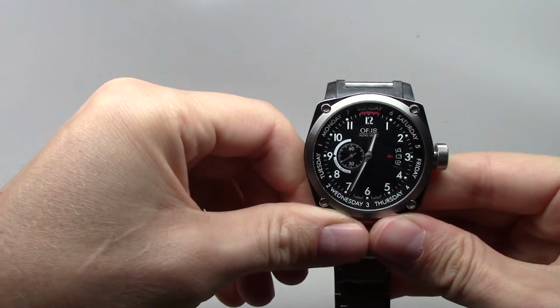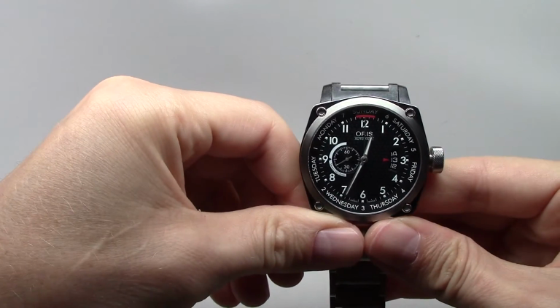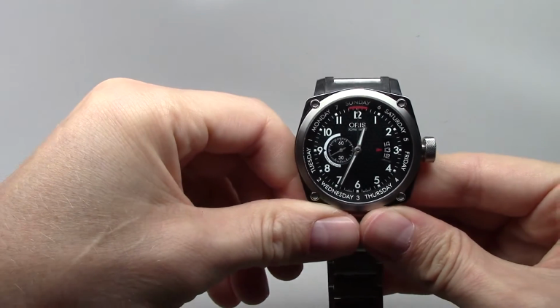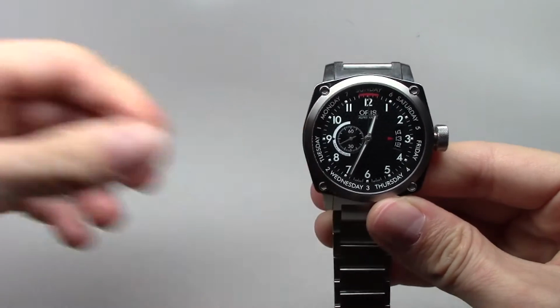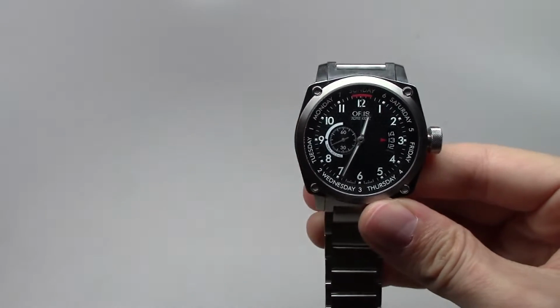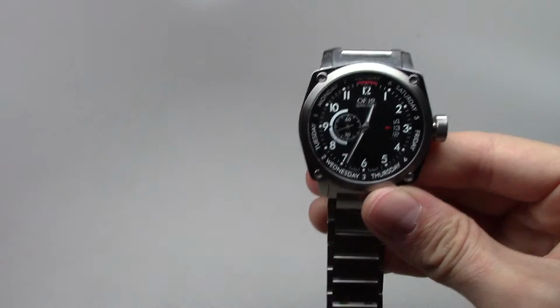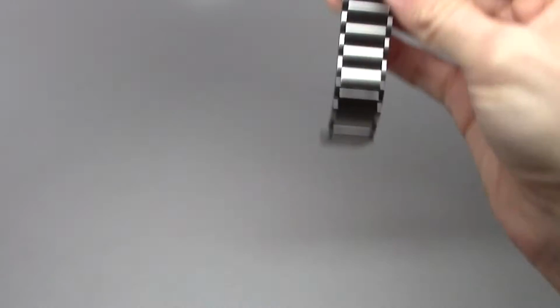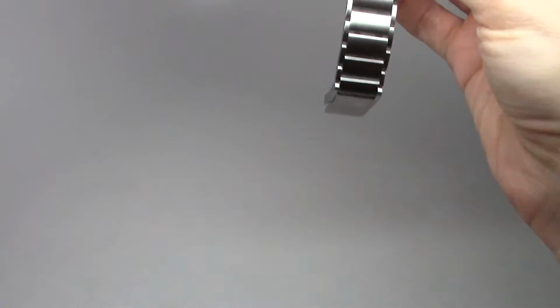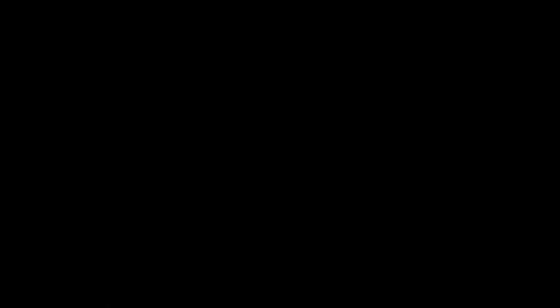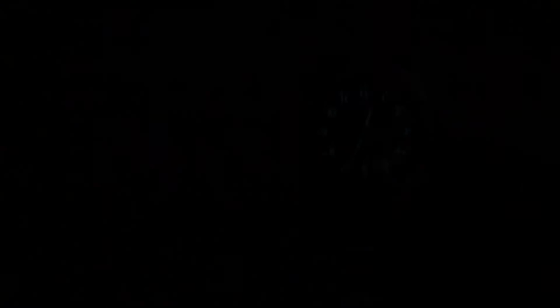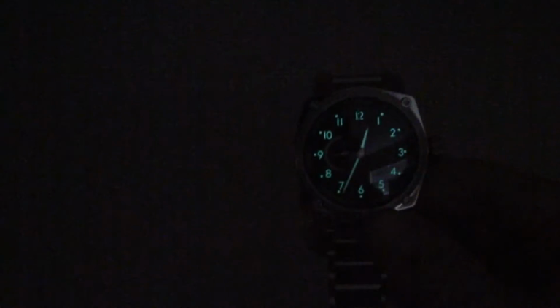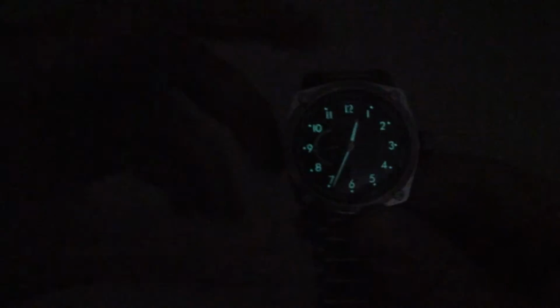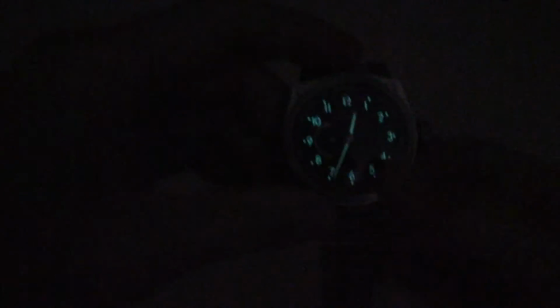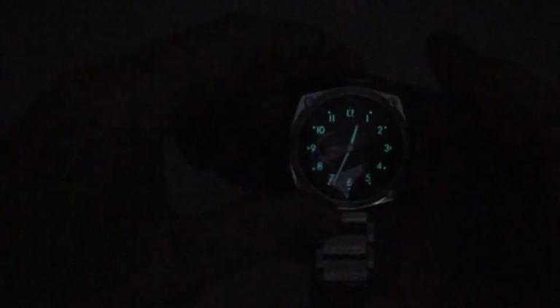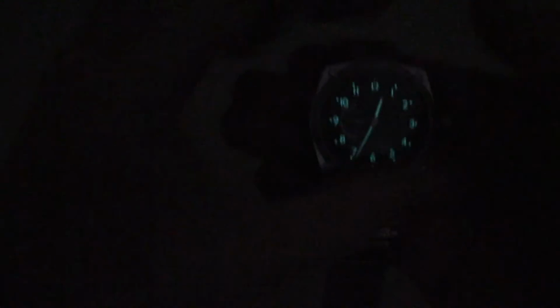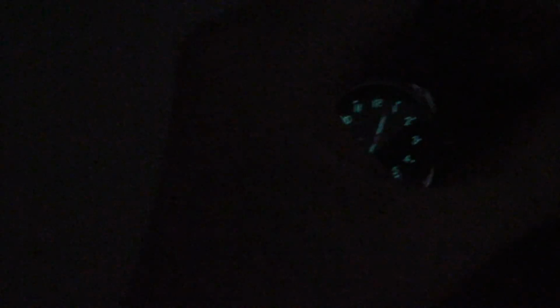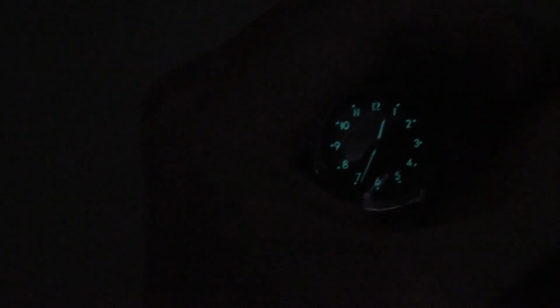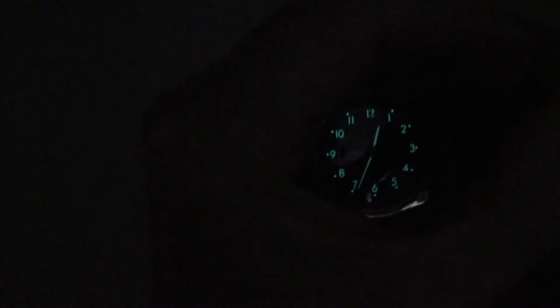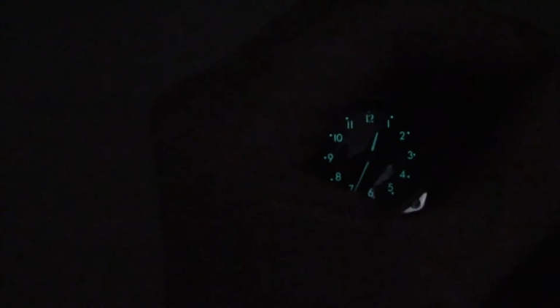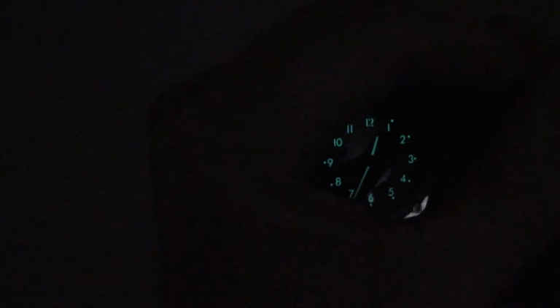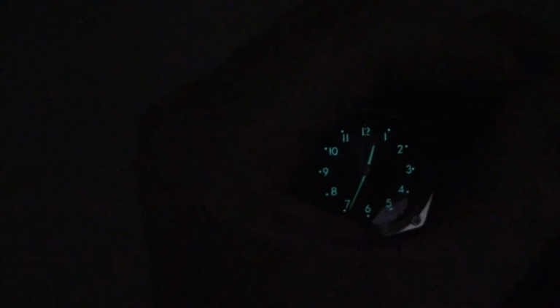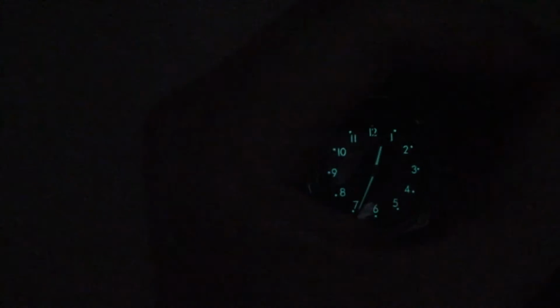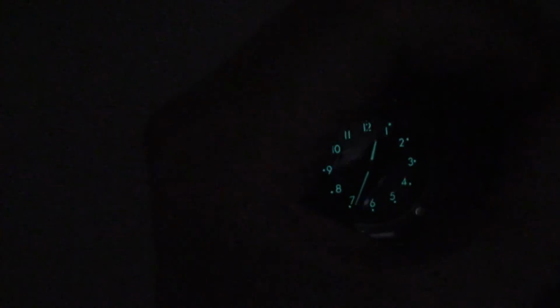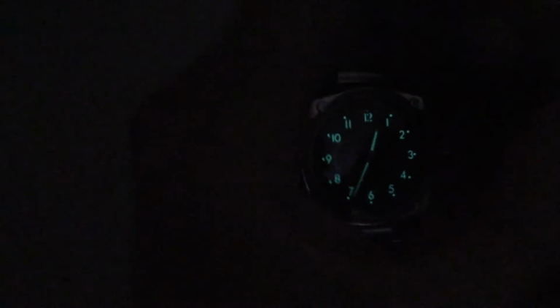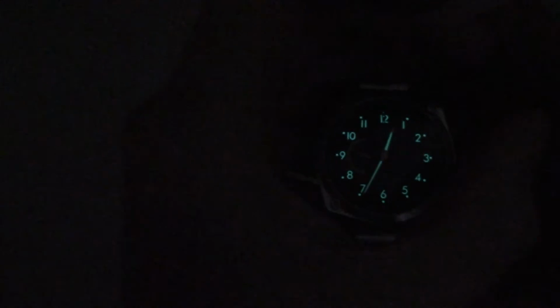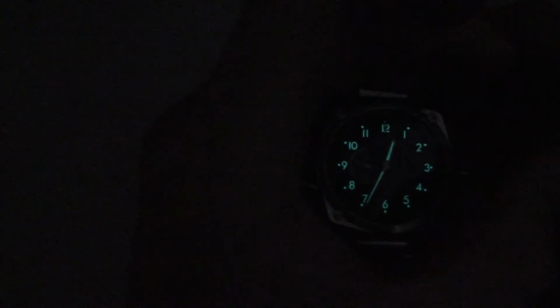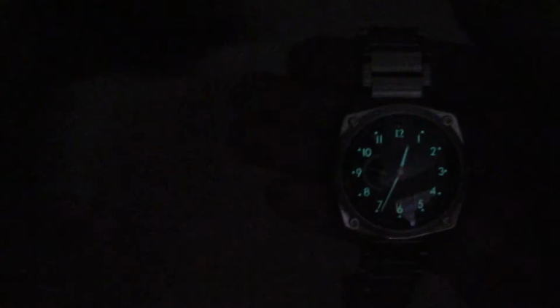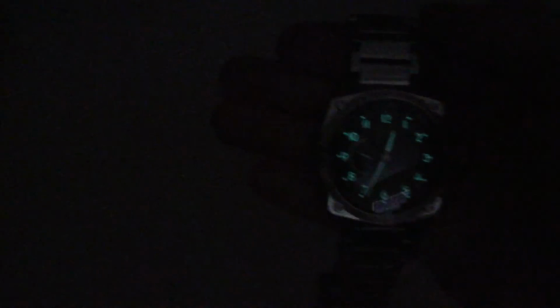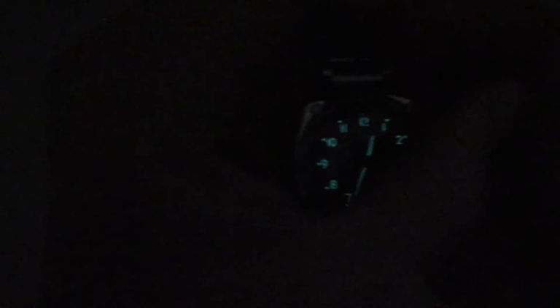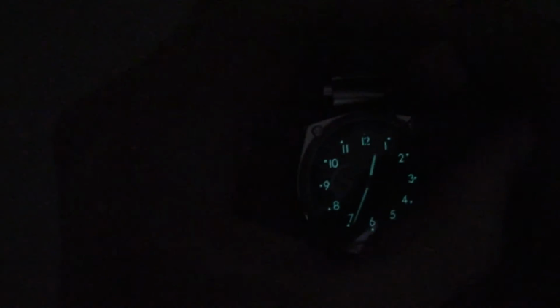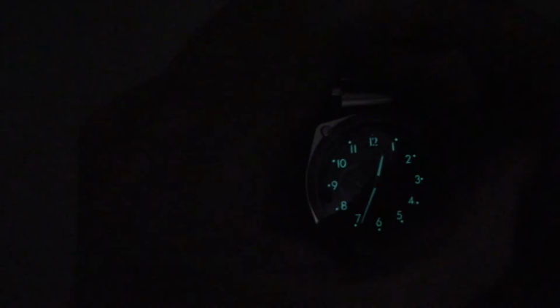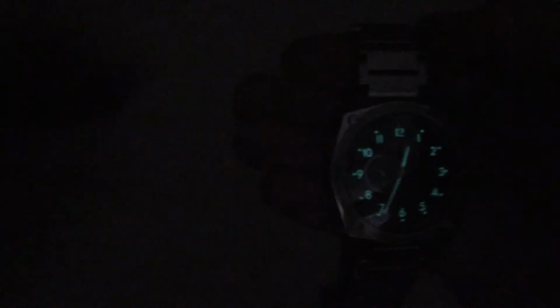I show you how this looks at night time. Good enough — you can see everything you need.